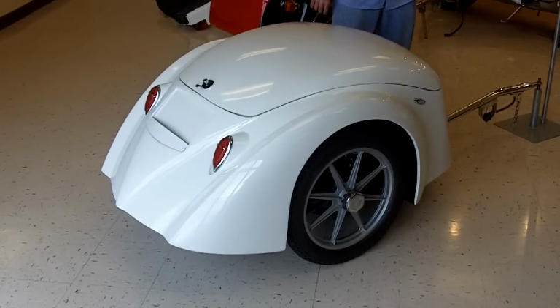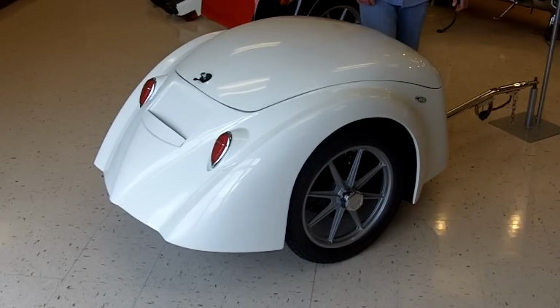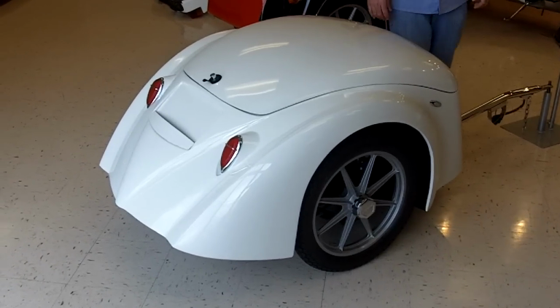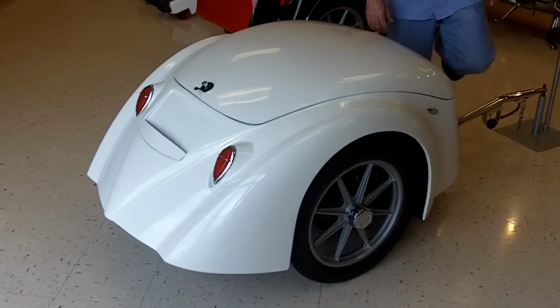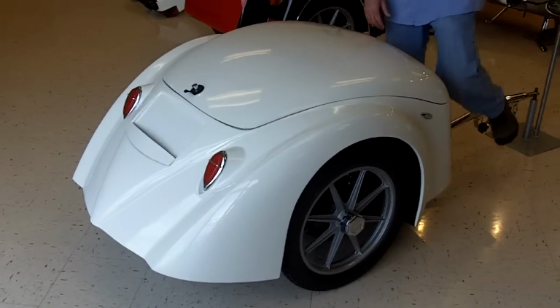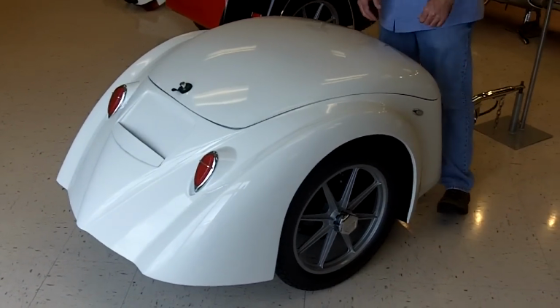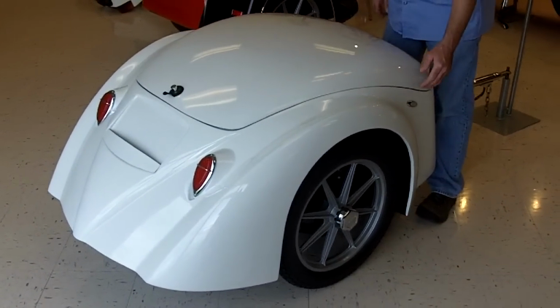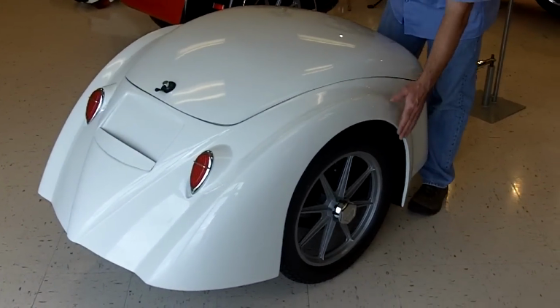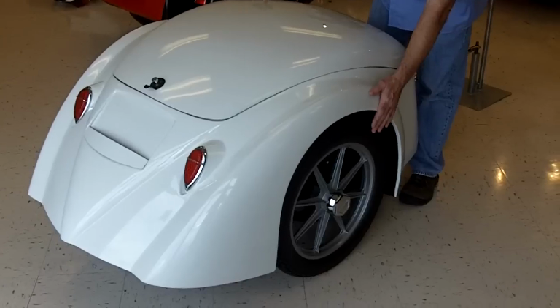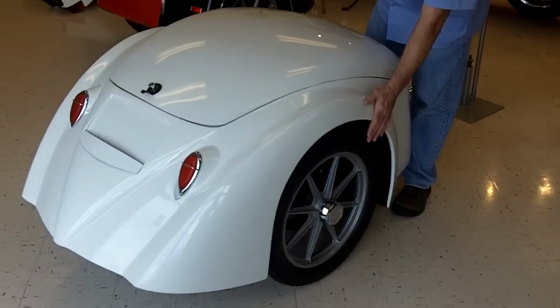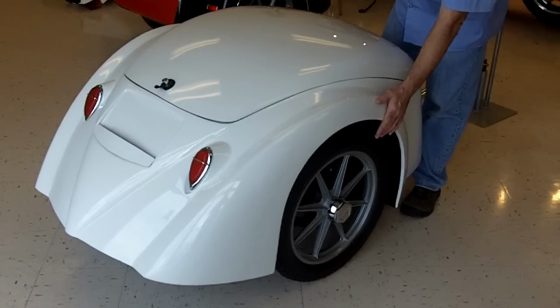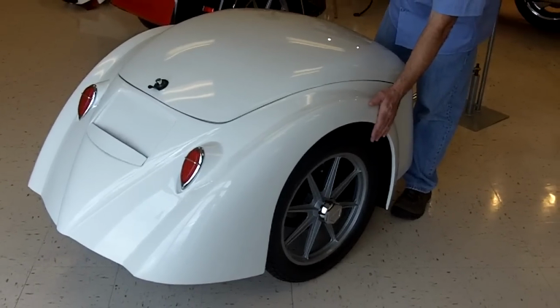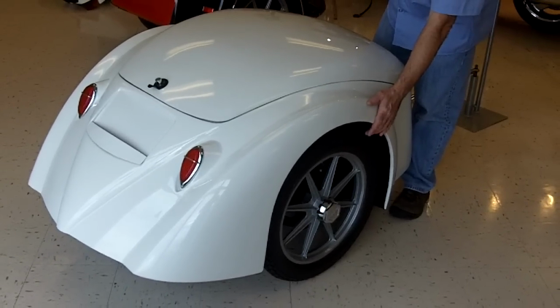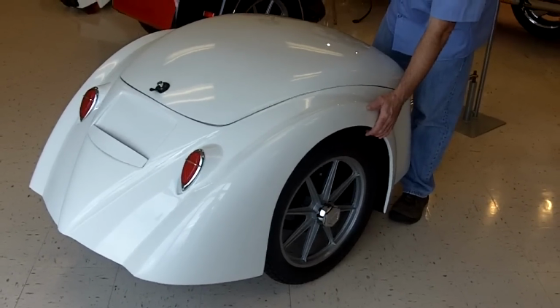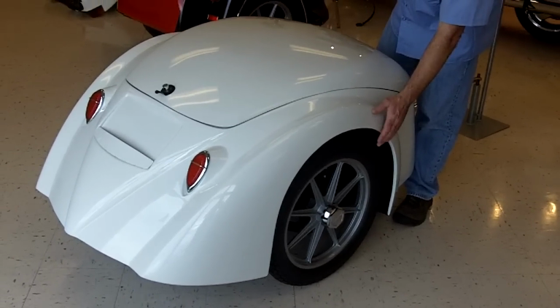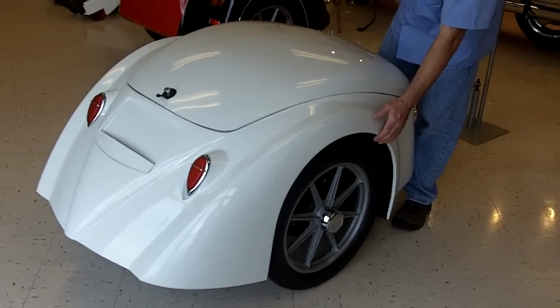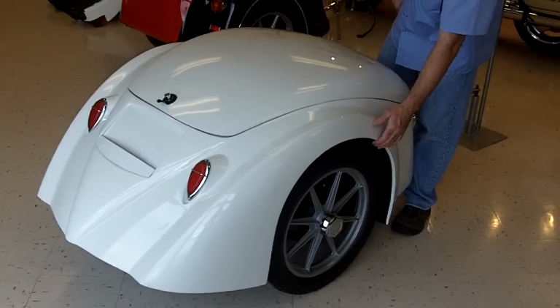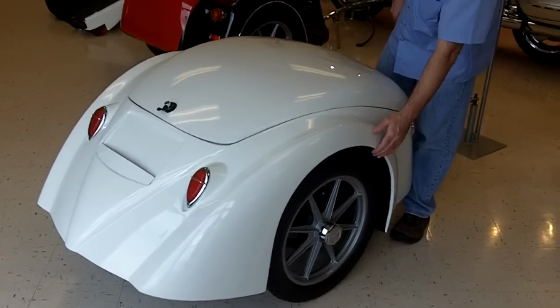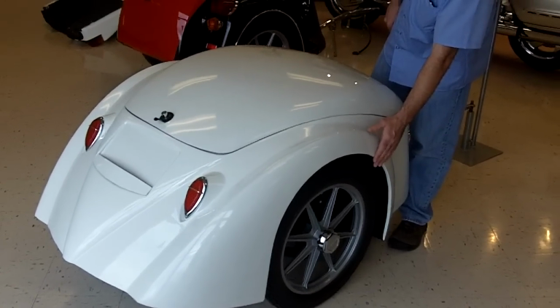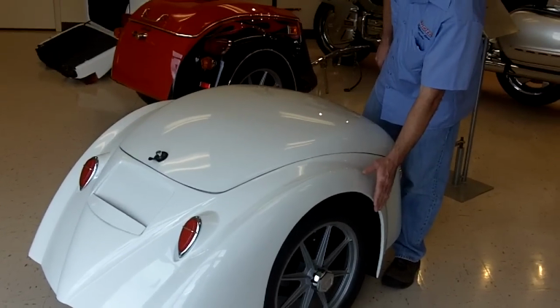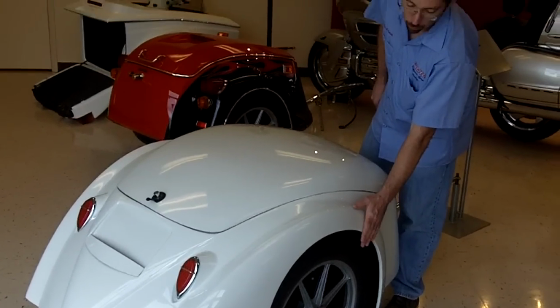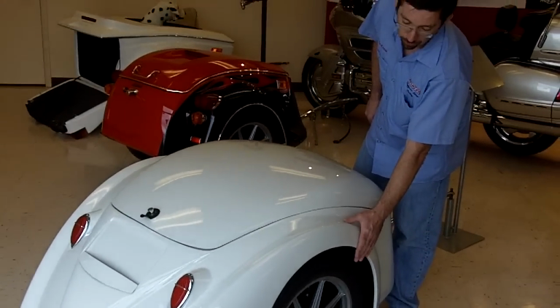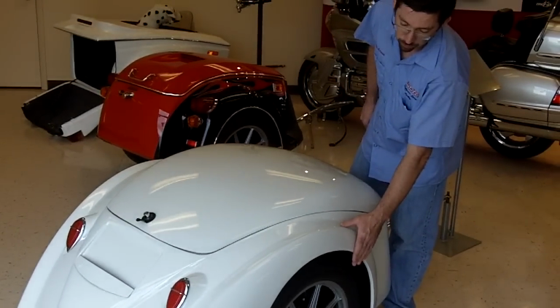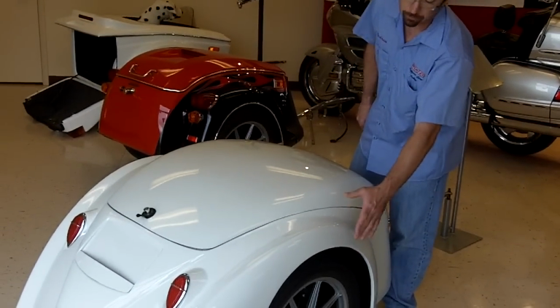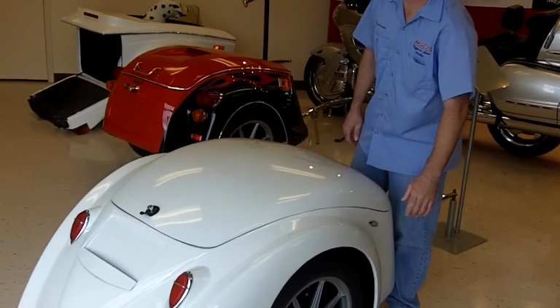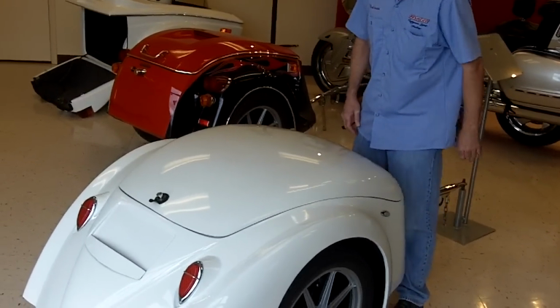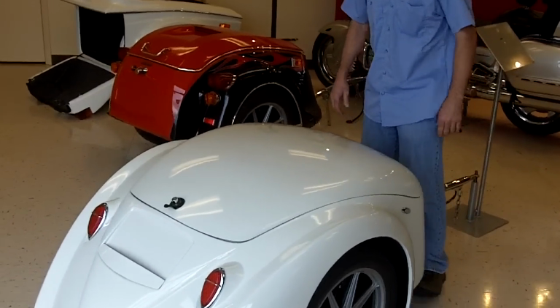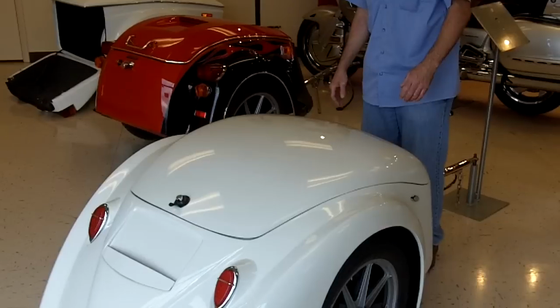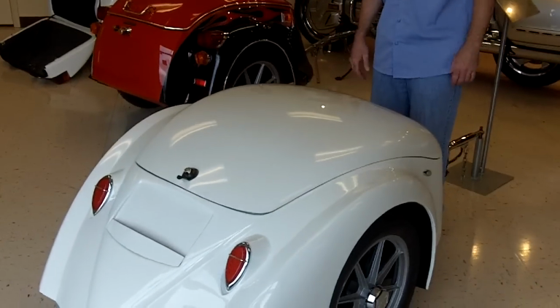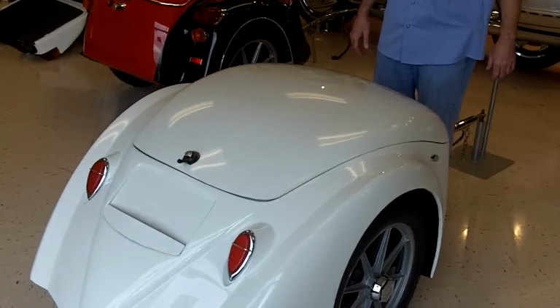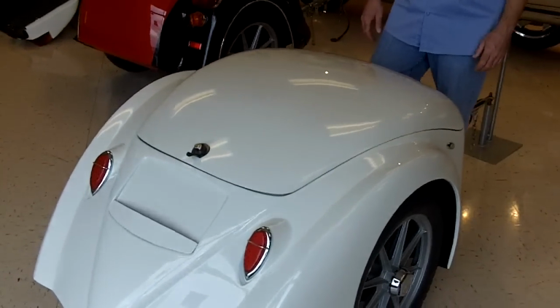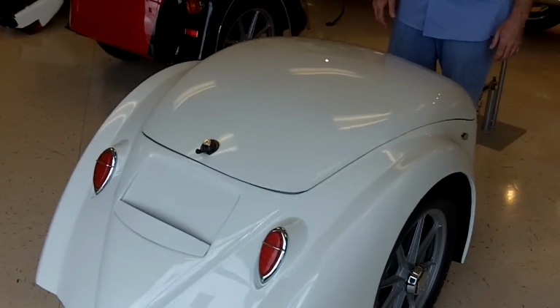One of the options available is a full fender skirt. This particular trailer is shown in more of a basic trim without the skirt, but the skirt is removable for easy service on your wheels.